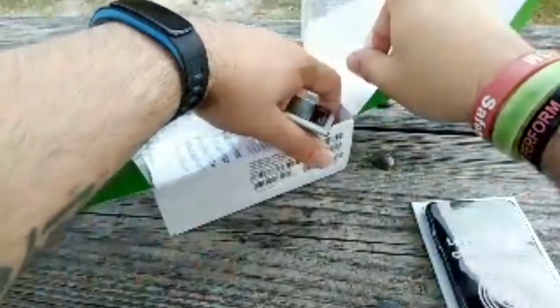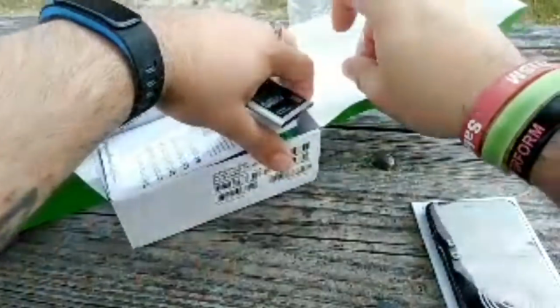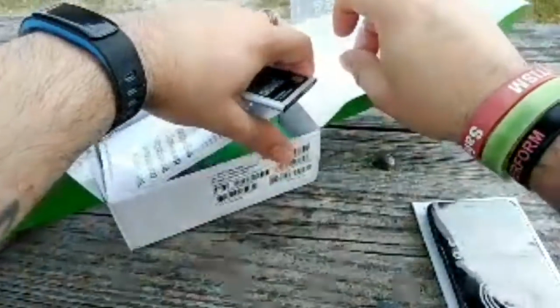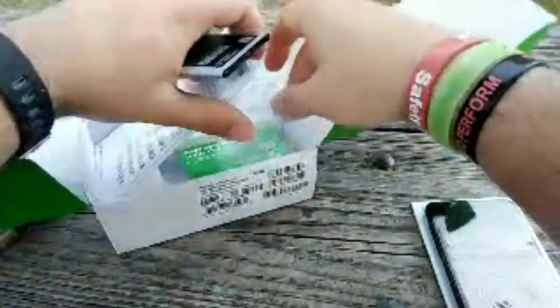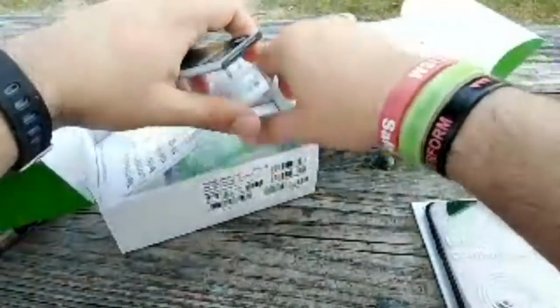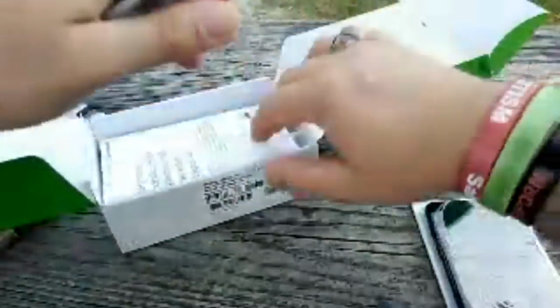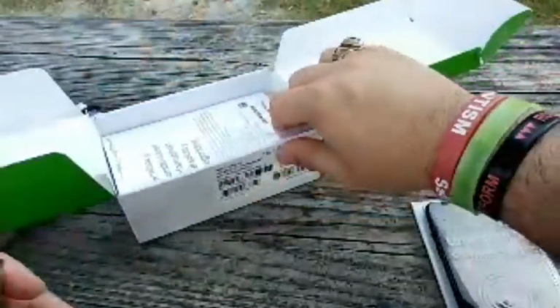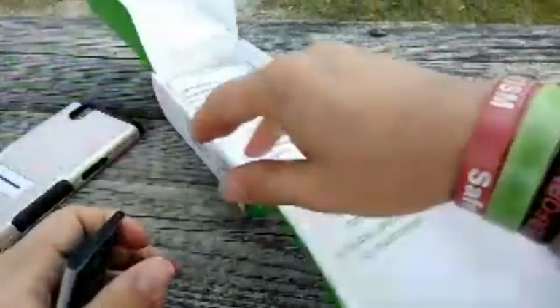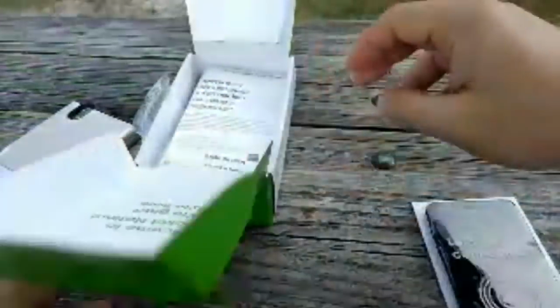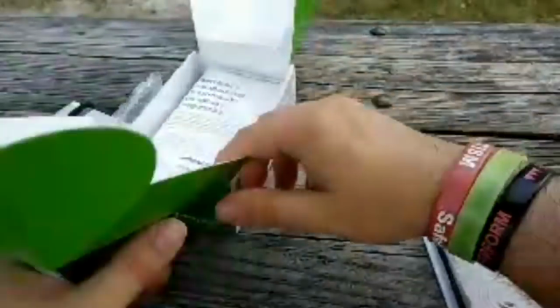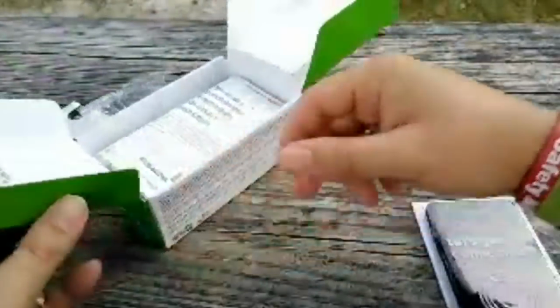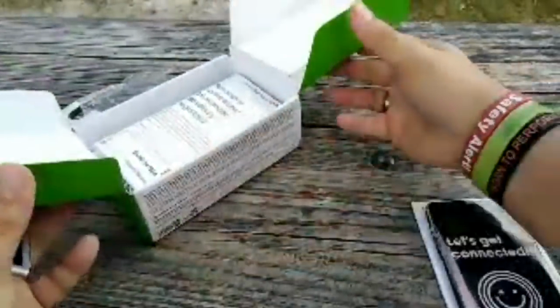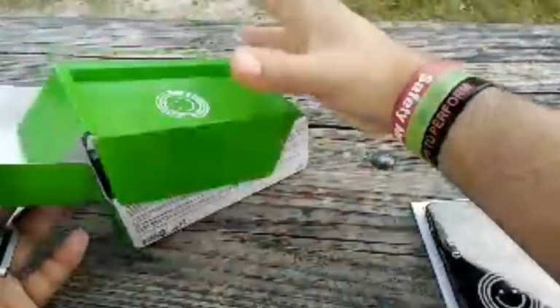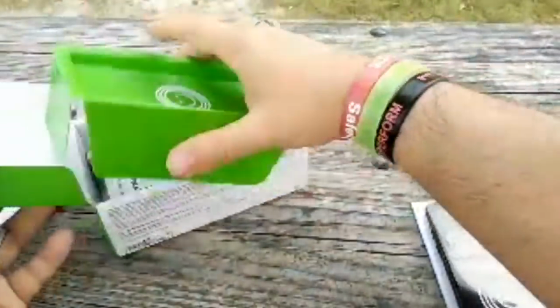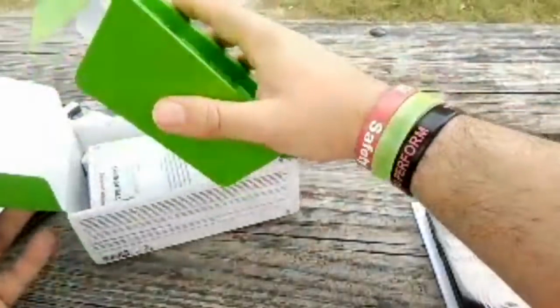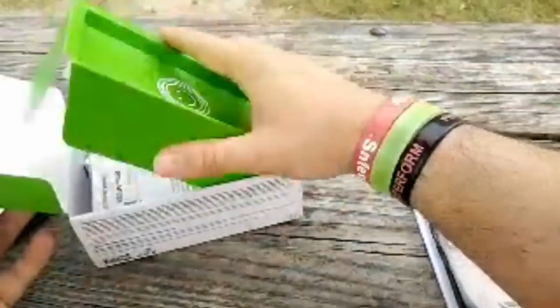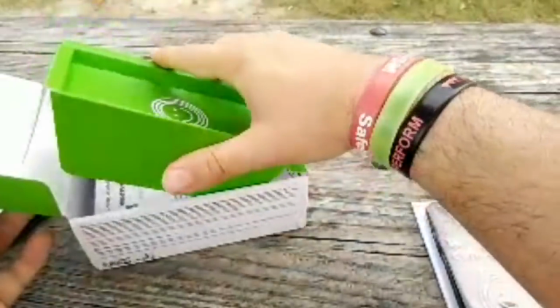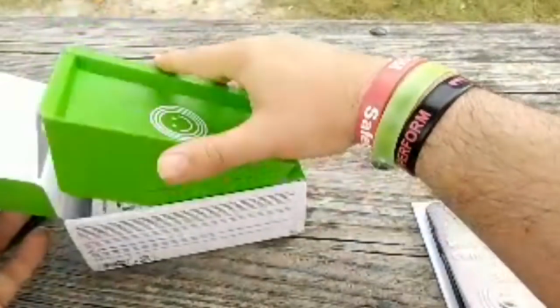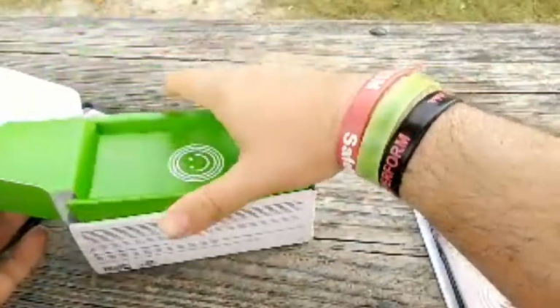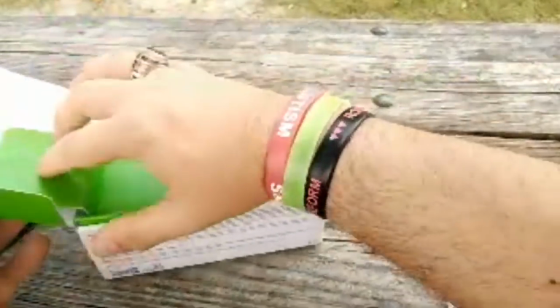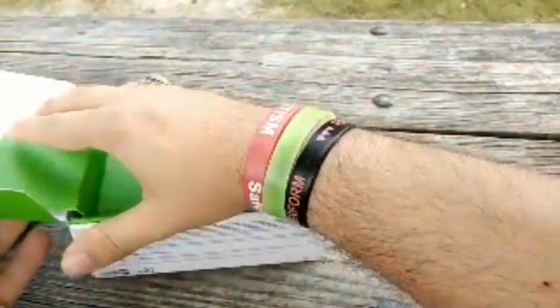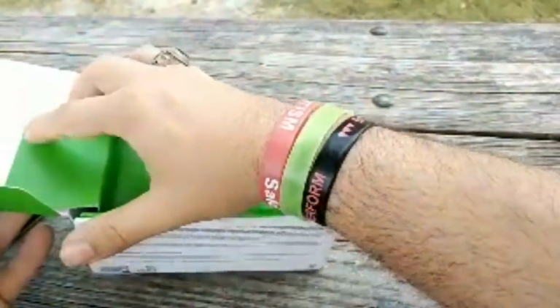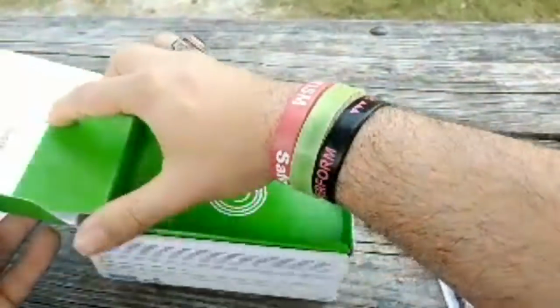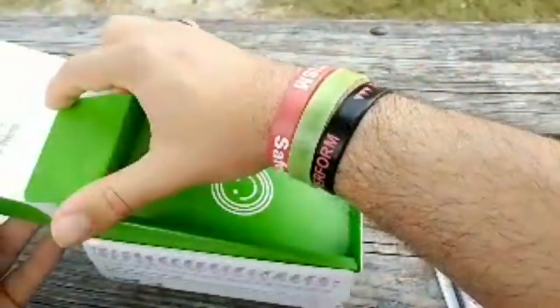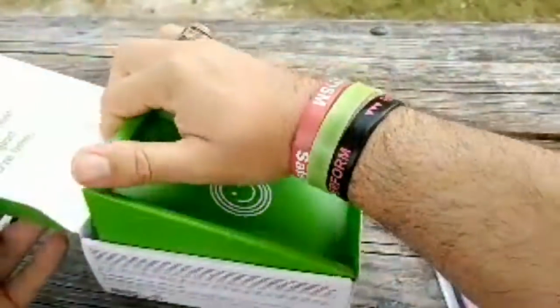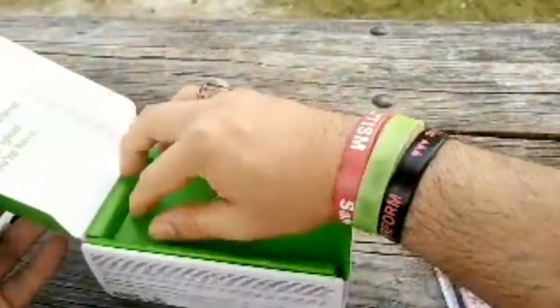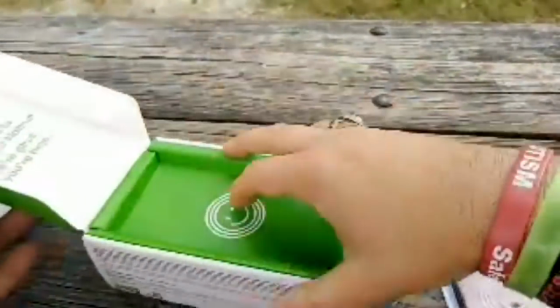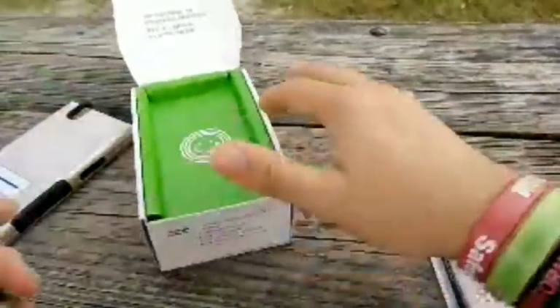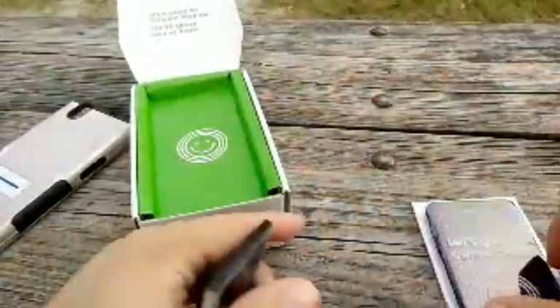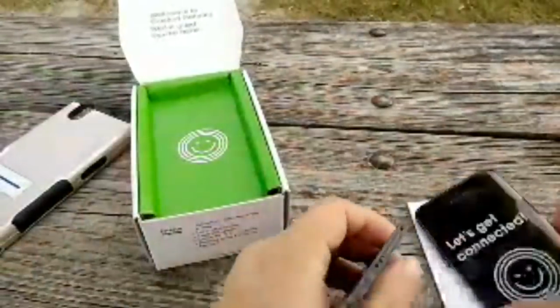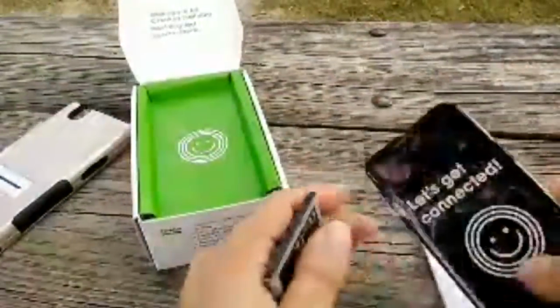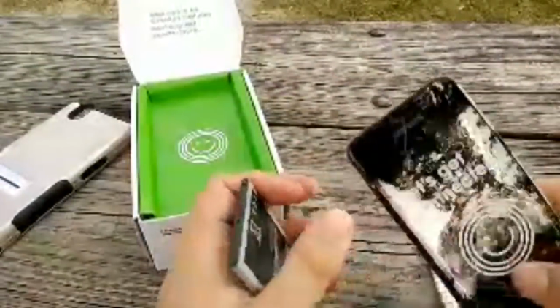Here's the Samsung battery. Let's go ahead and open this up, pop it in and see what happens — hopefully it didn't arrive dead on arrival. I like to keep my stuff in premium condition, so we're gonna close that up and do our thing with this phone.